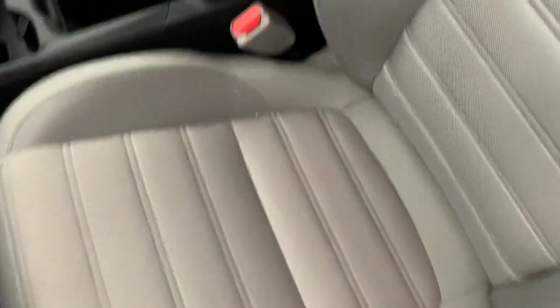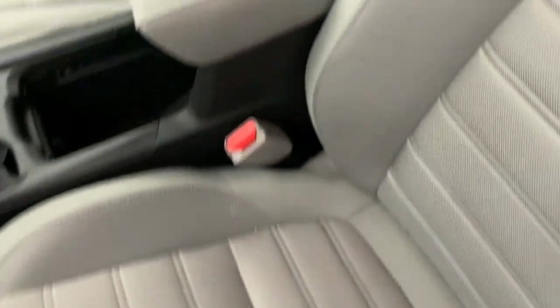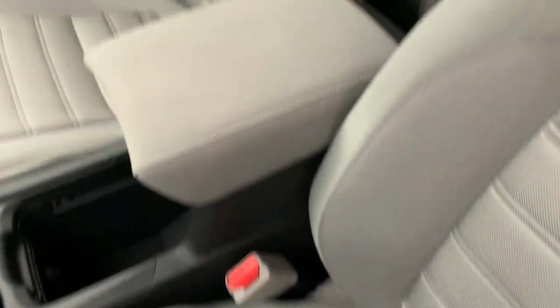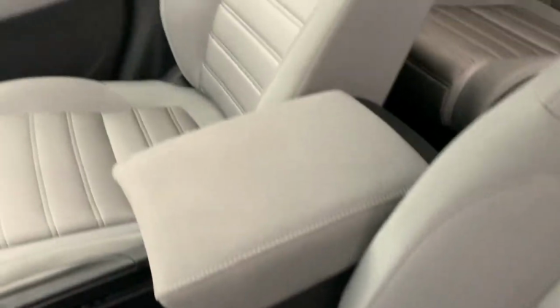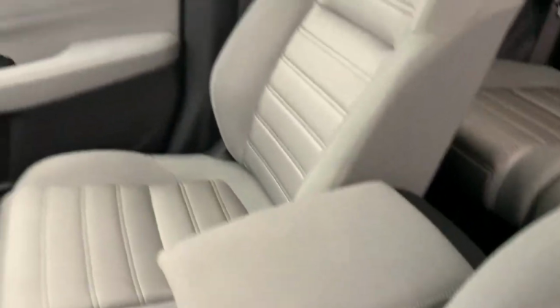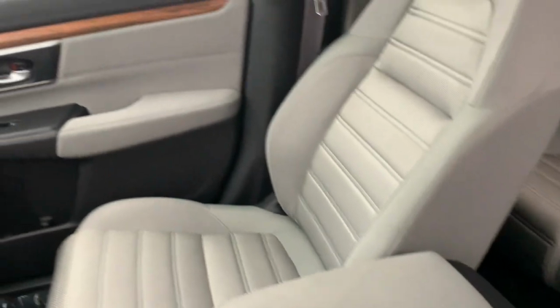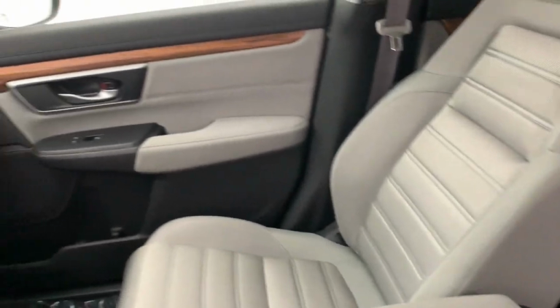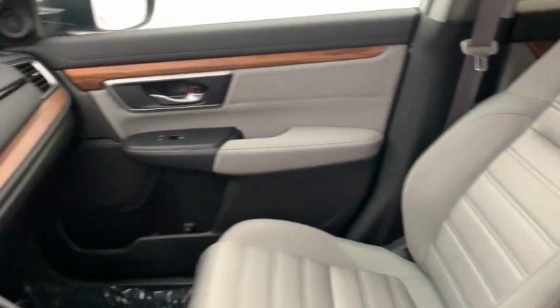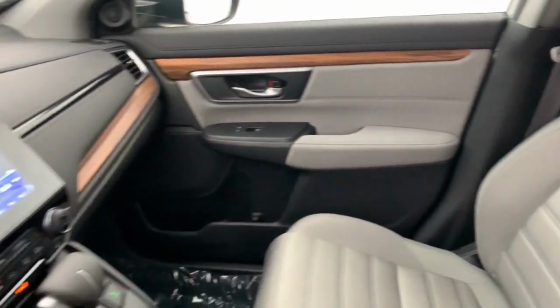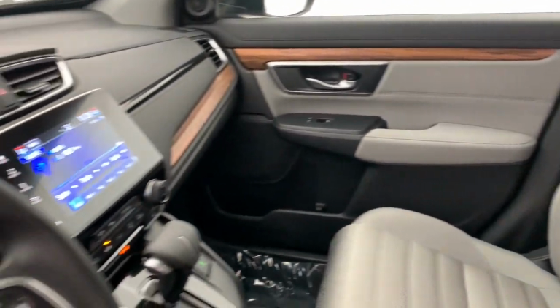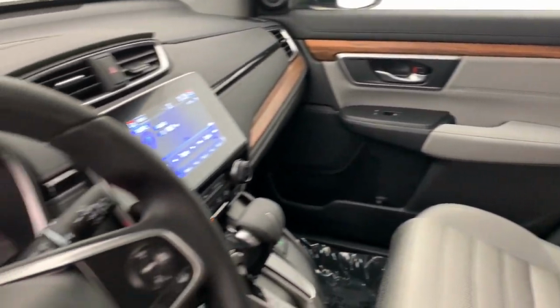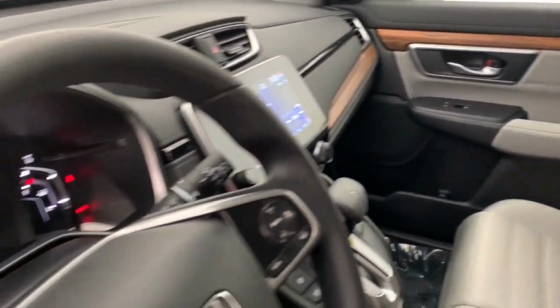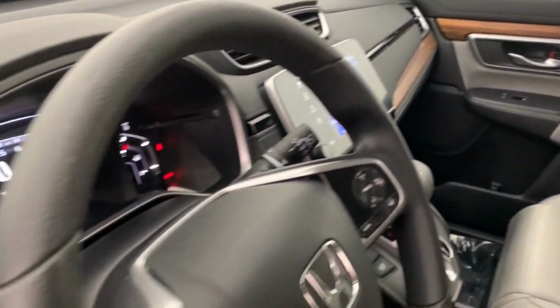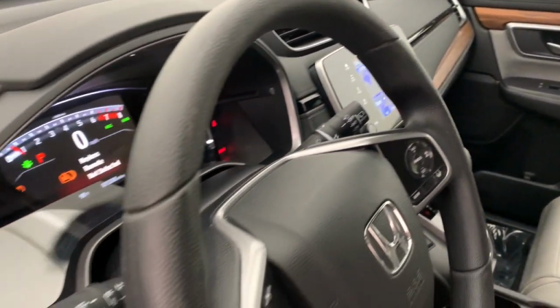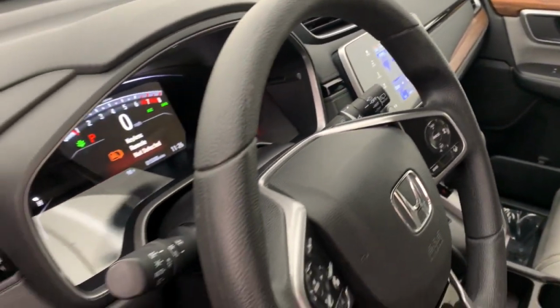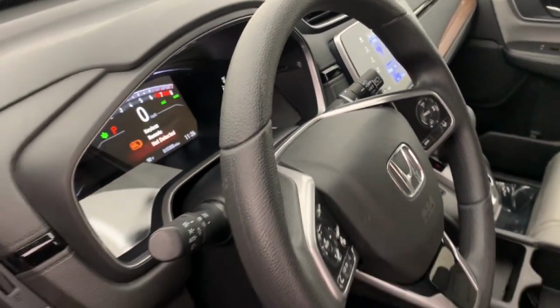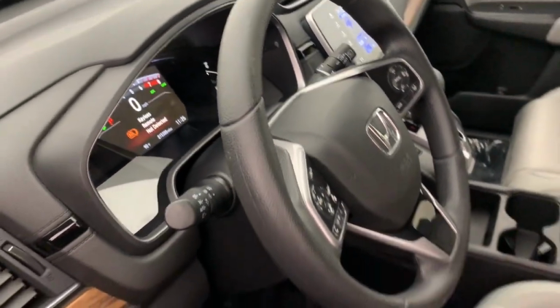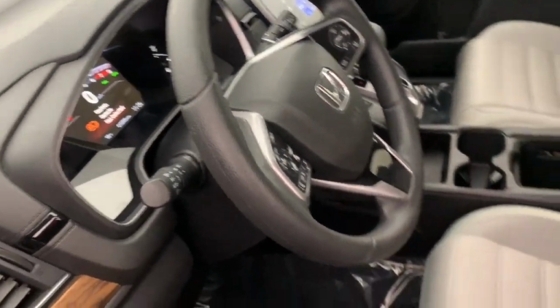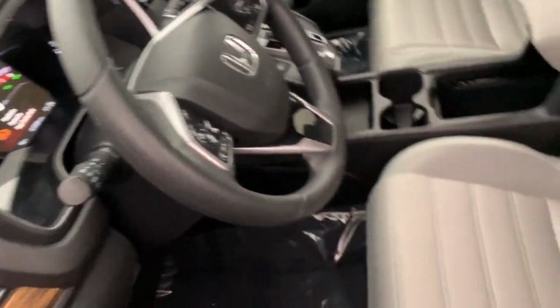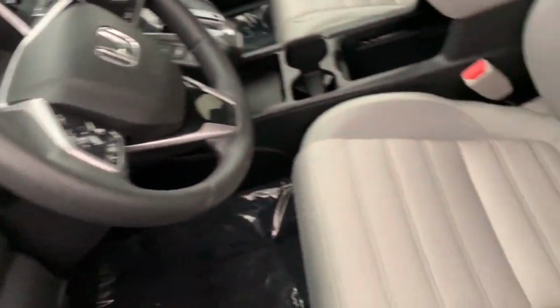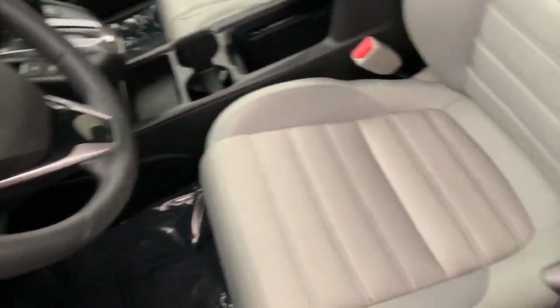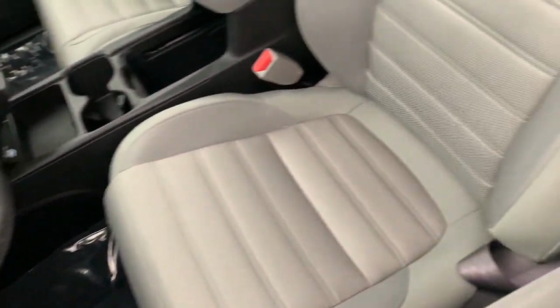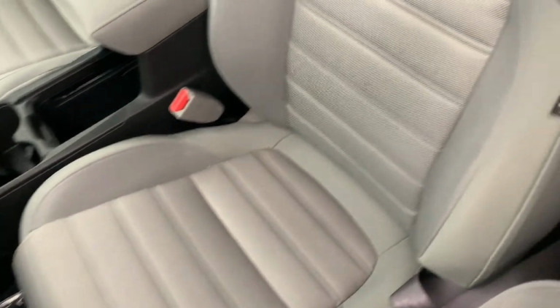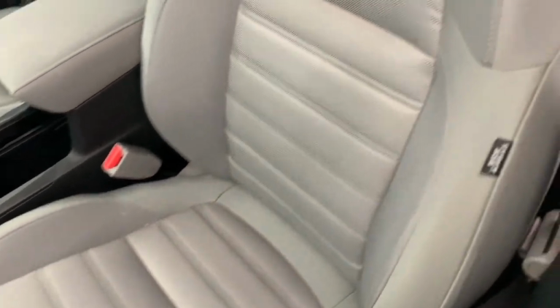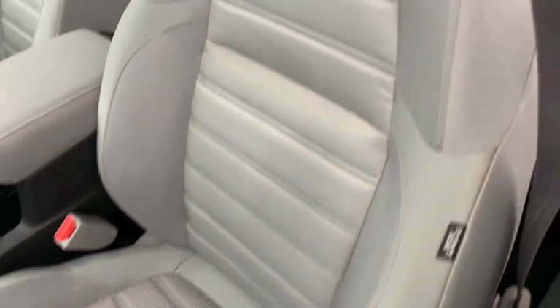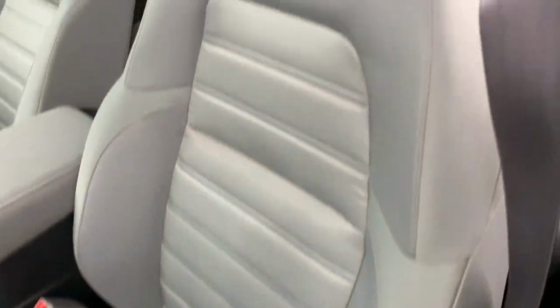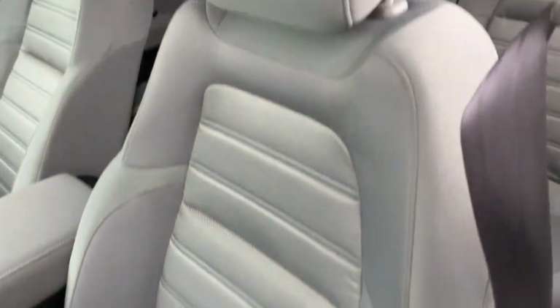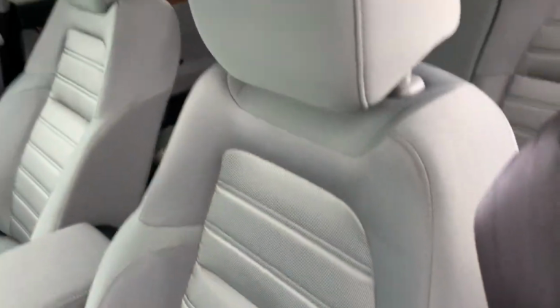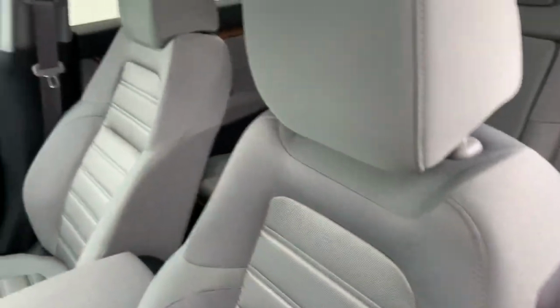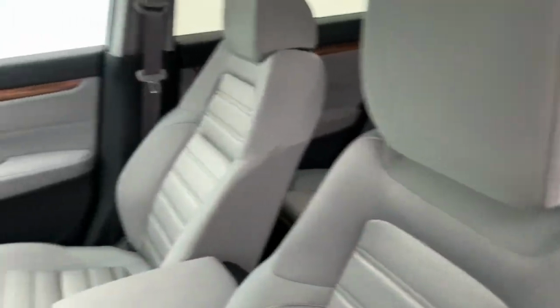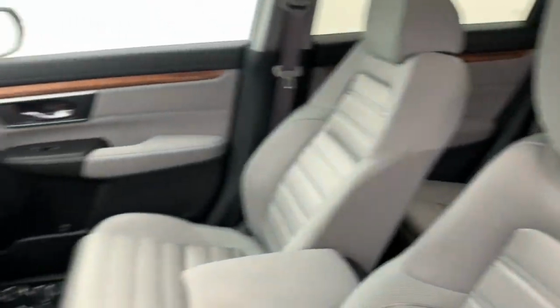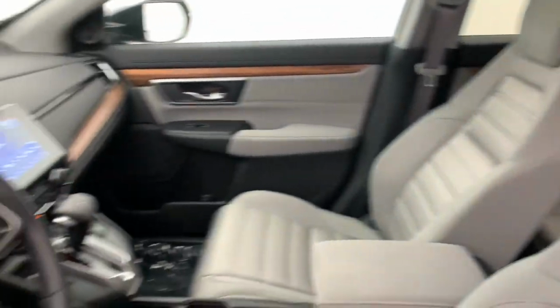Loaded with convenience features to make your life easier, all-weather capability, and premium styling, this small SUV is the perfect complement to your active lifestyle.